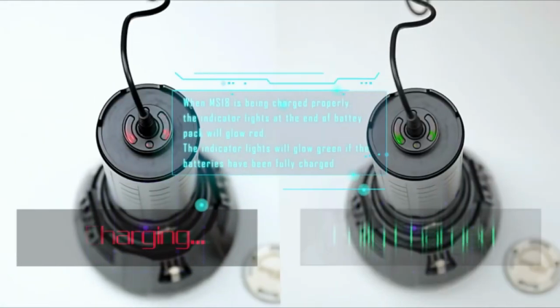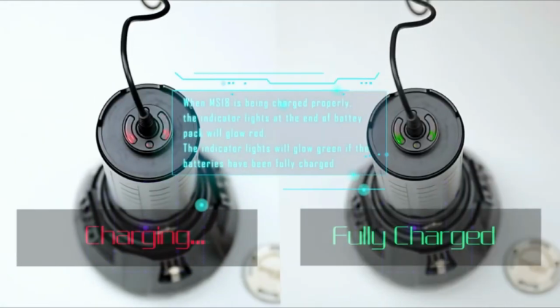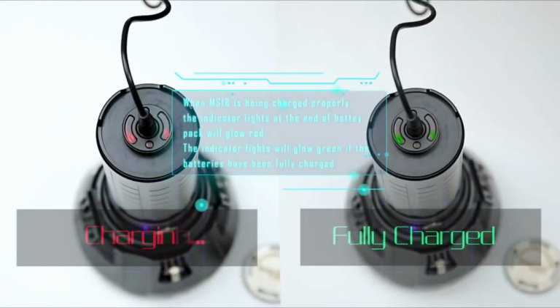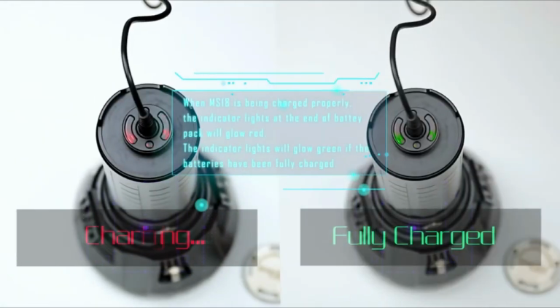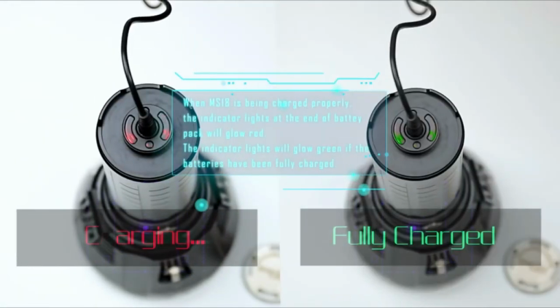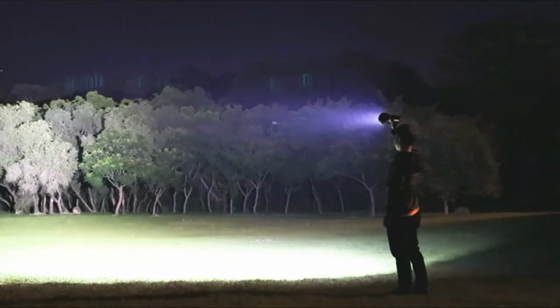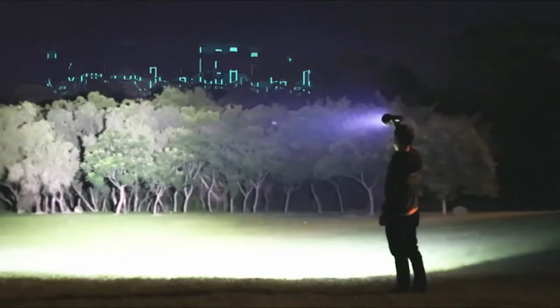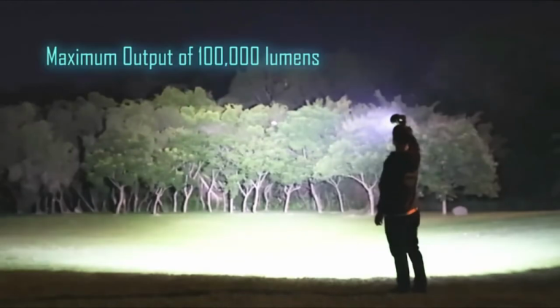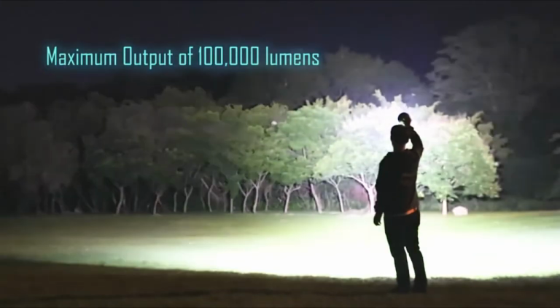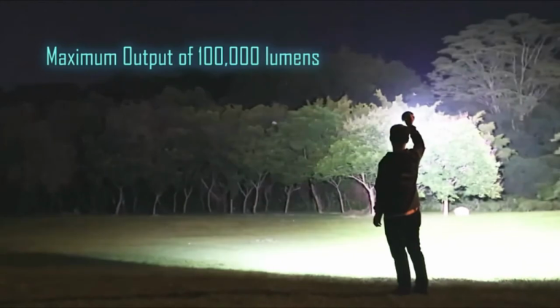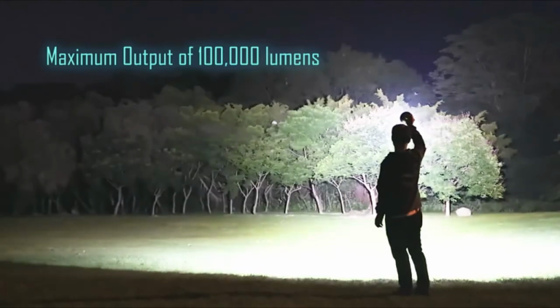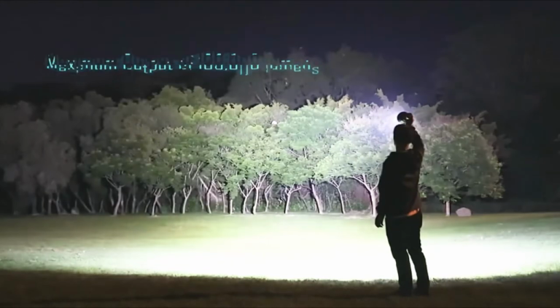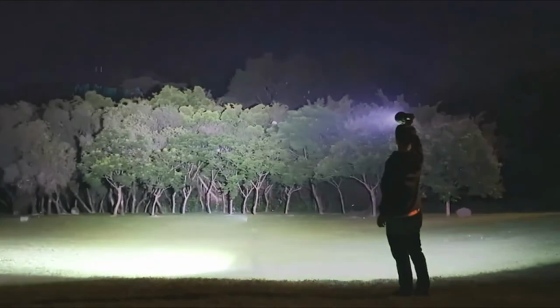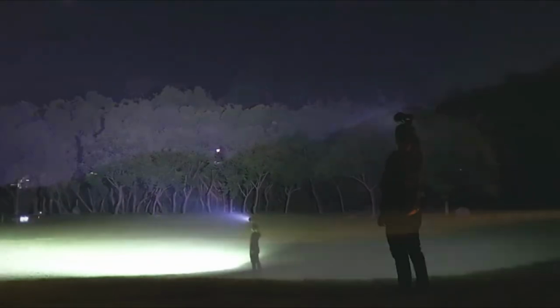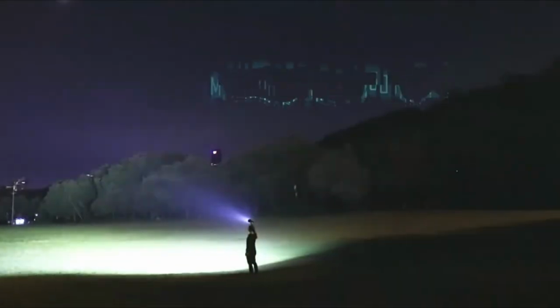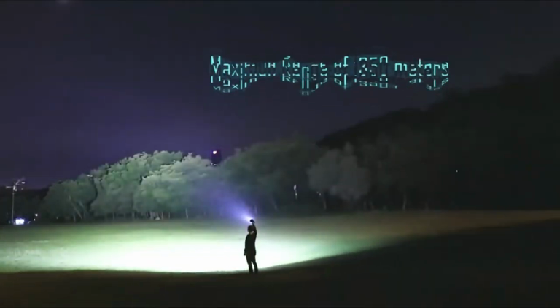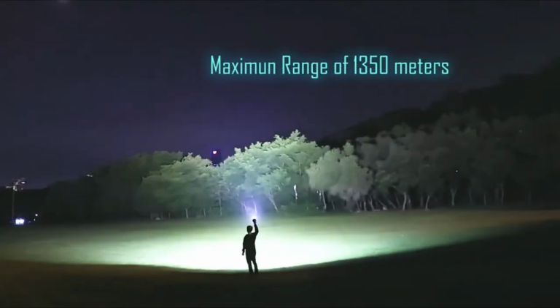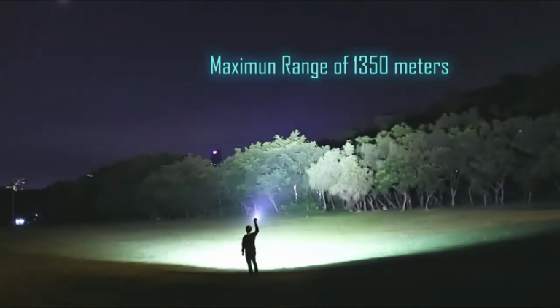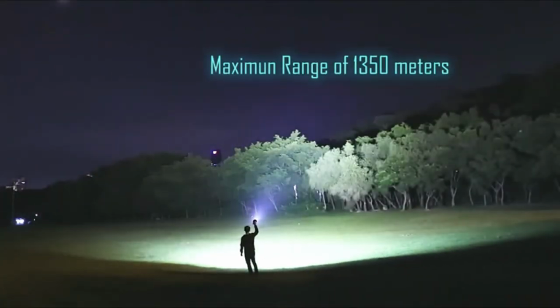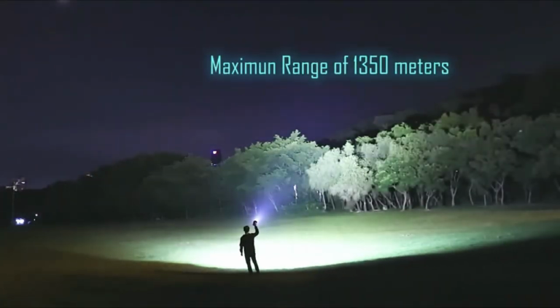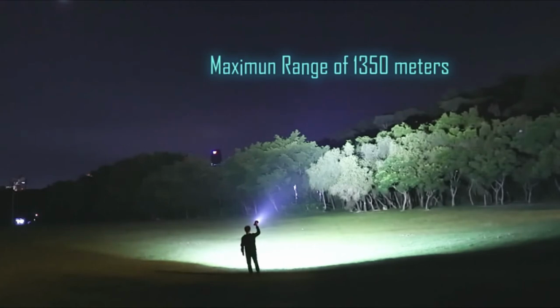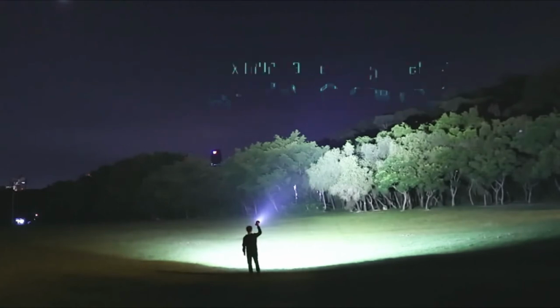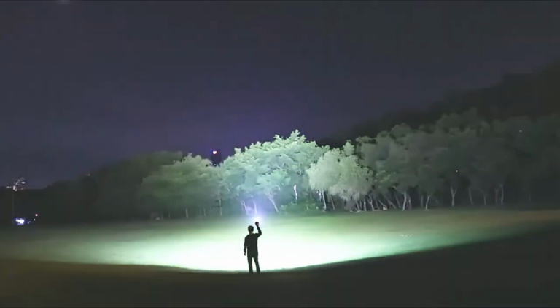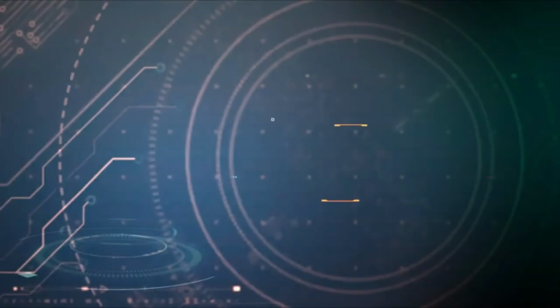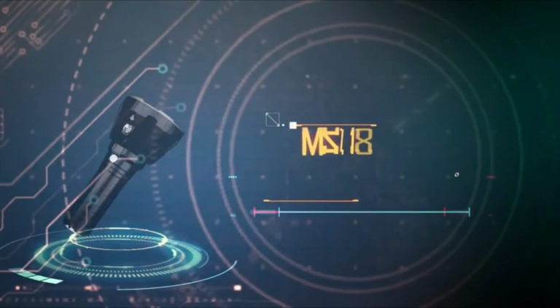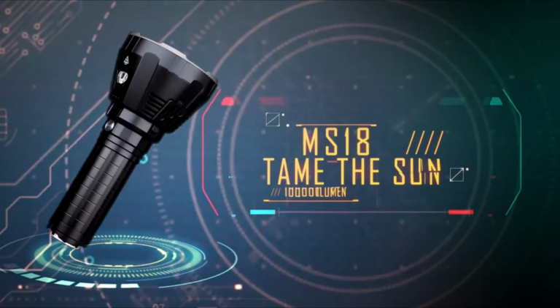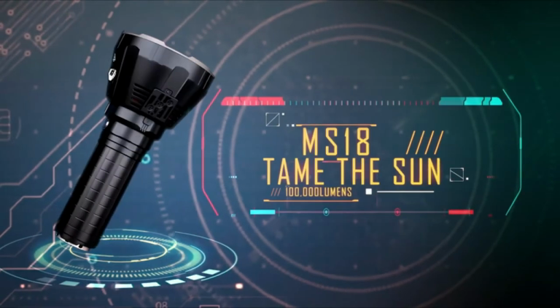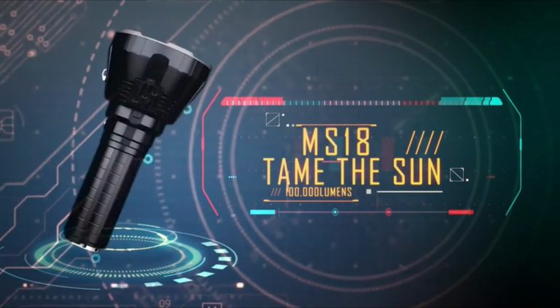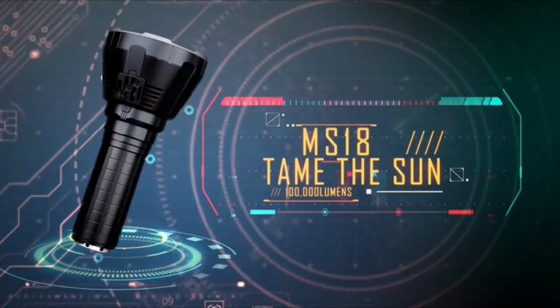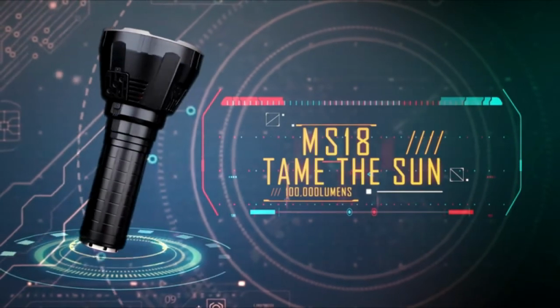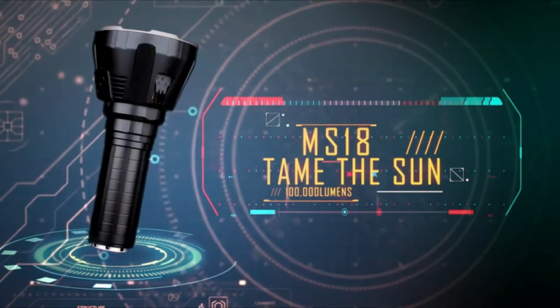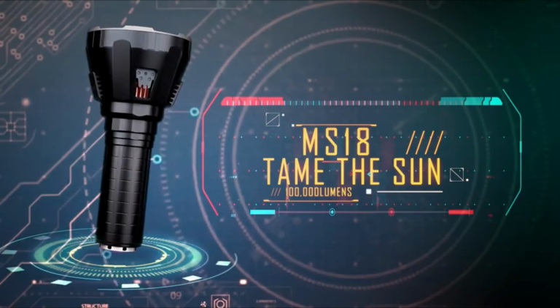For the first time, a flashlight with a heat pipe cooling system and cooling fans ensures outstanding performance and extended runtime at high output. The flashlight is also IP56 waterproof and dustproof, making it more robust and rugged.